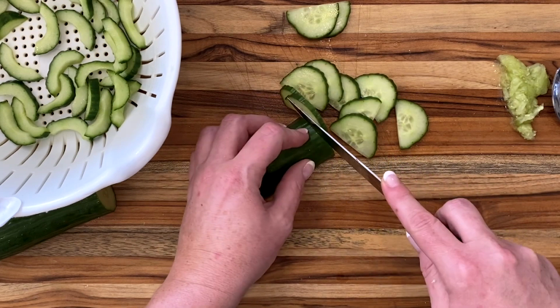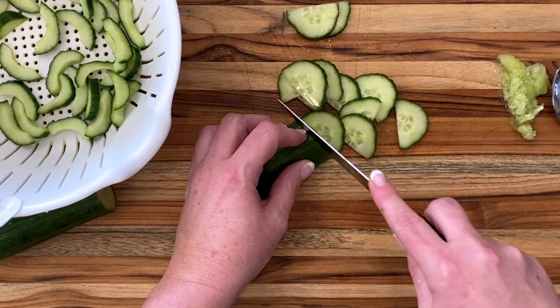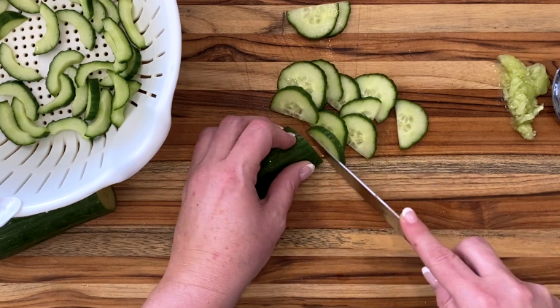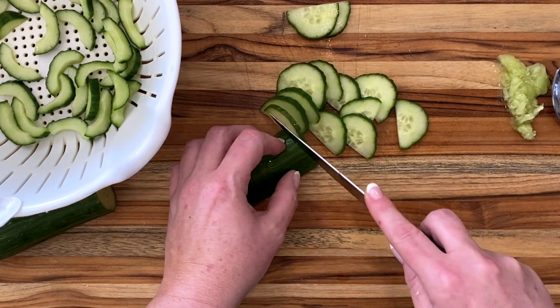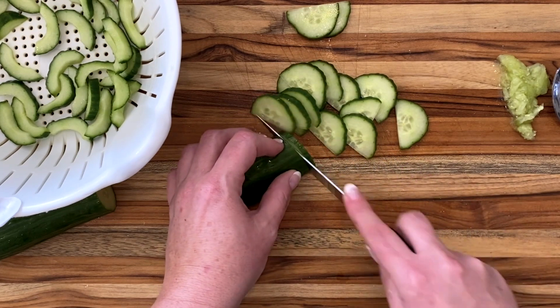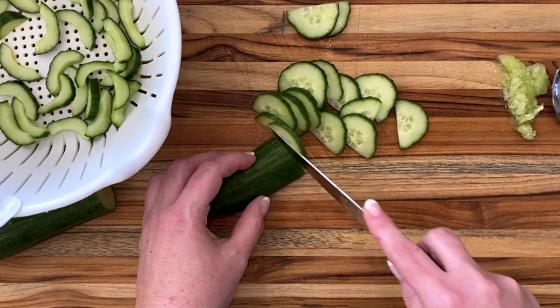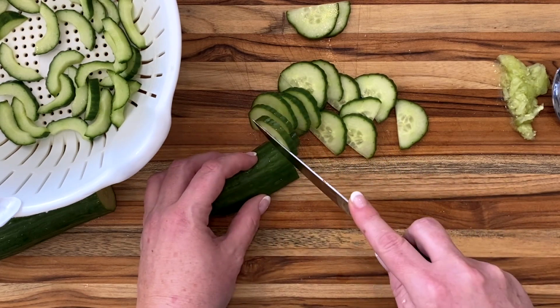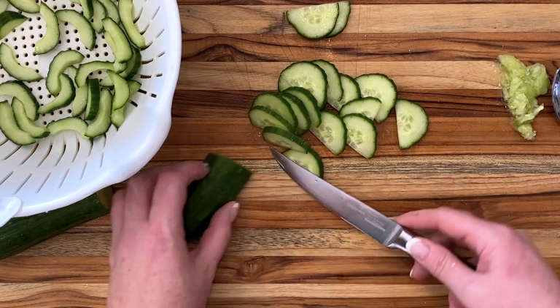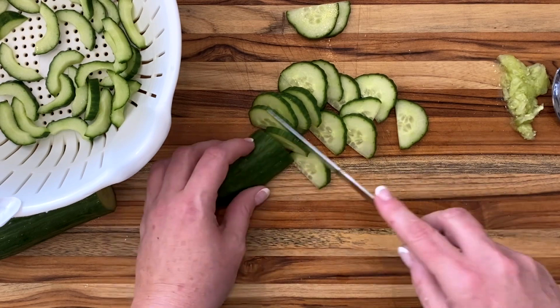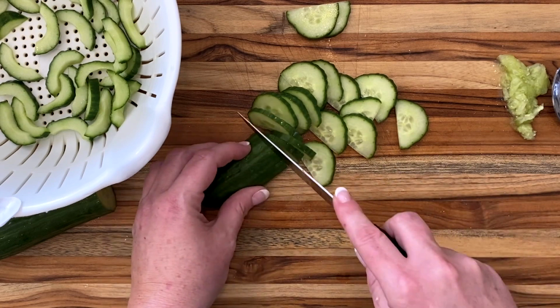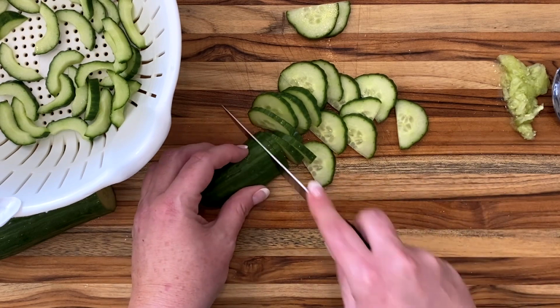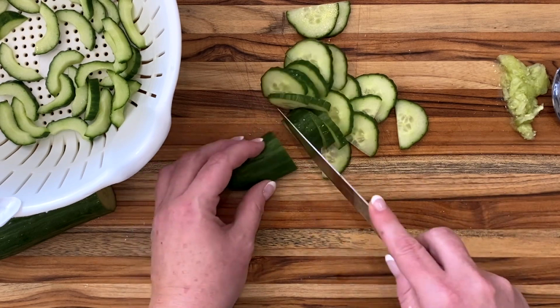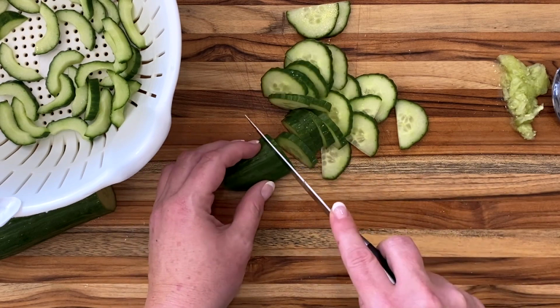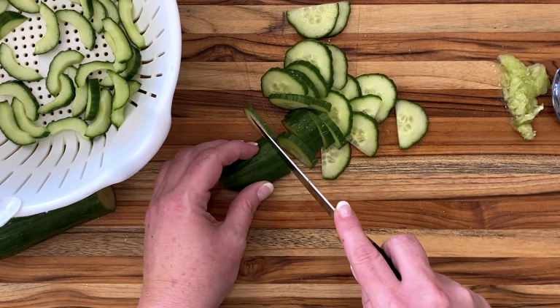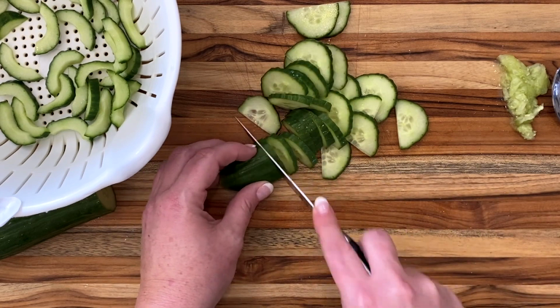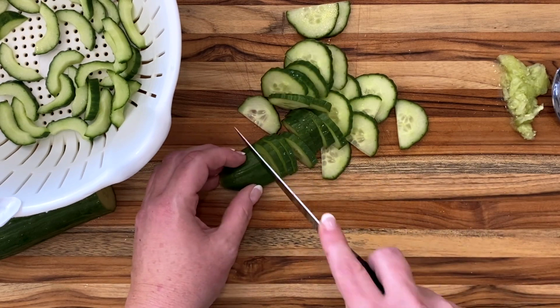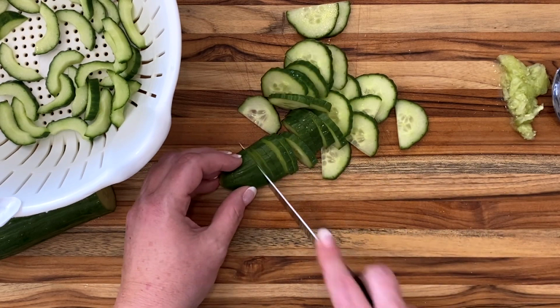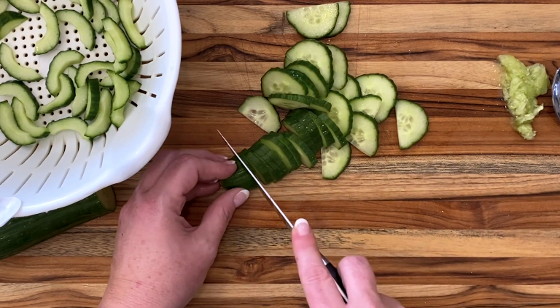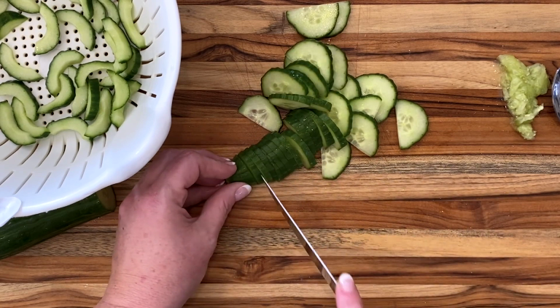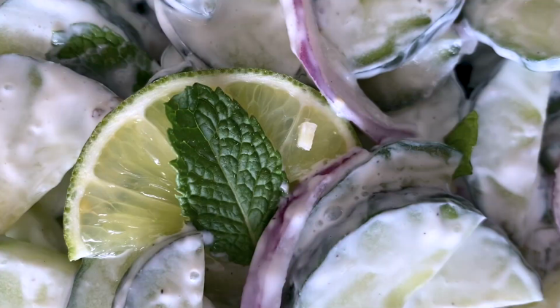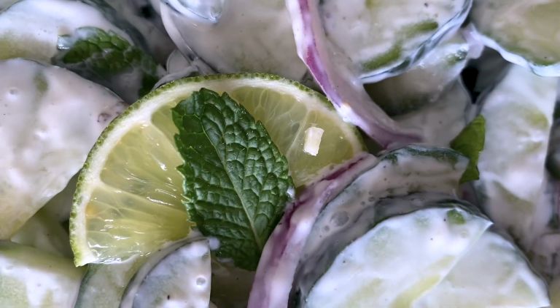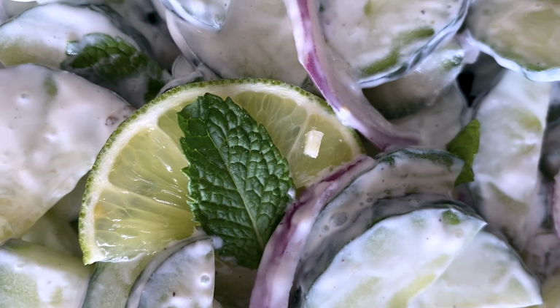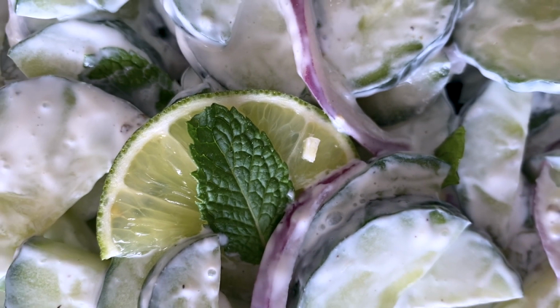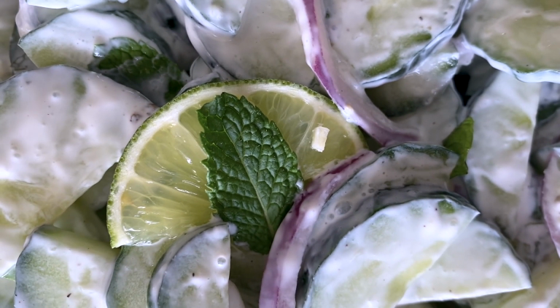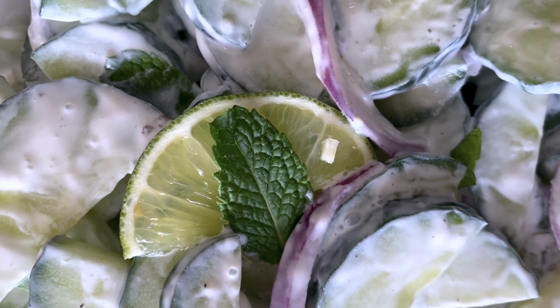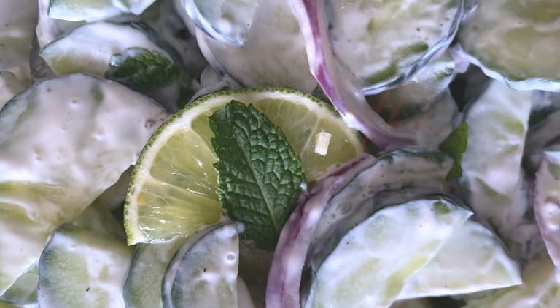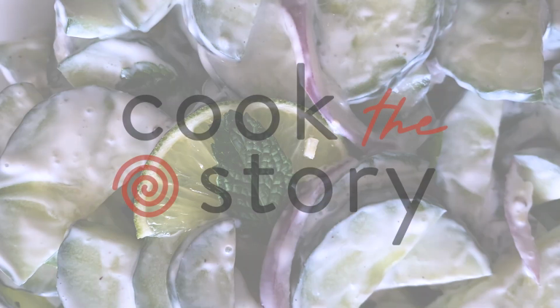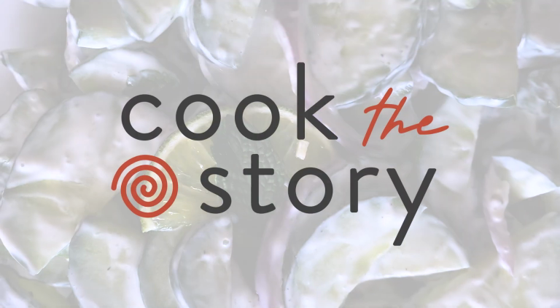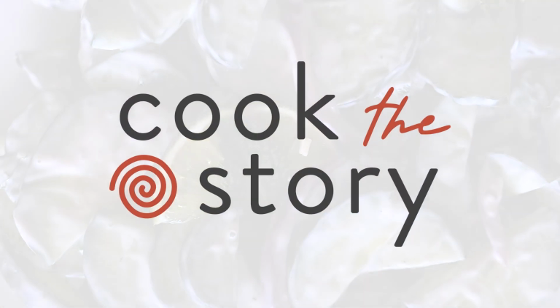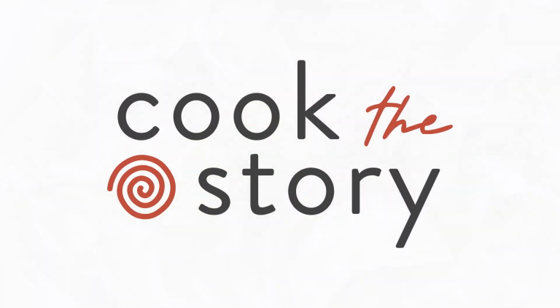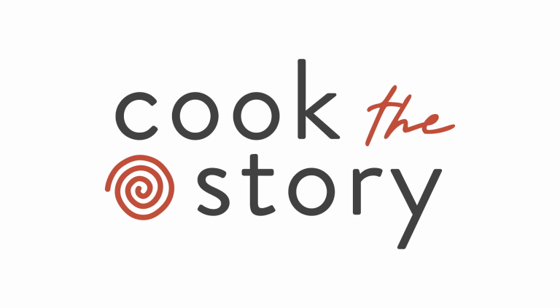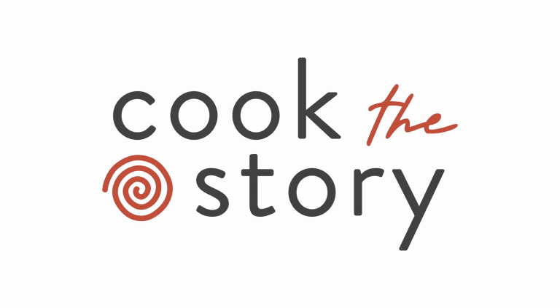What isn't boring though is that I'll be back in a few days with the full recipe for that refreshing creamy cucumber mint salad that I showed you back at the beginning of this video. It's so seriously good — I know you're going to love it no matter how you slice your cucumbers. Get more taste-easy recipes at cookthestory.com.